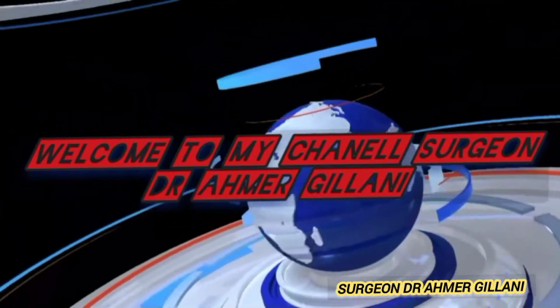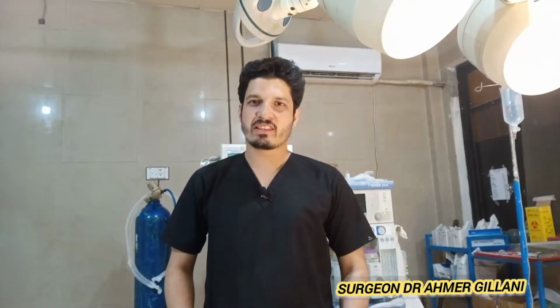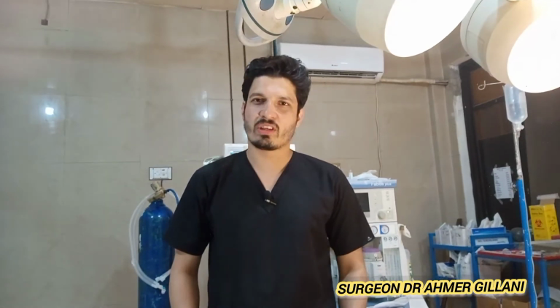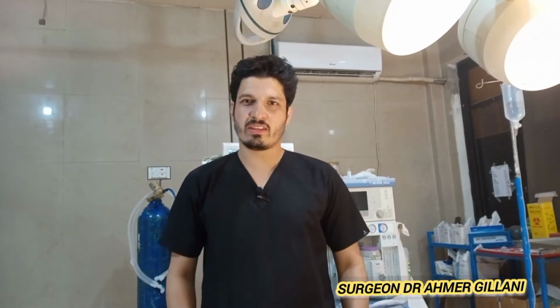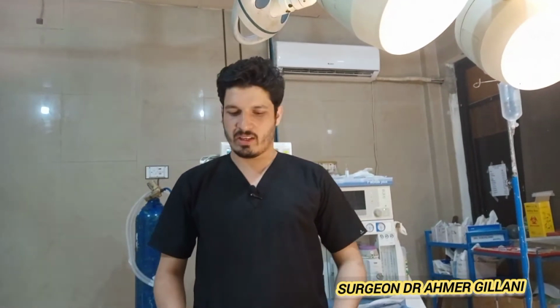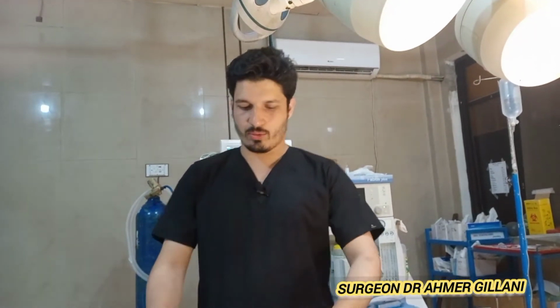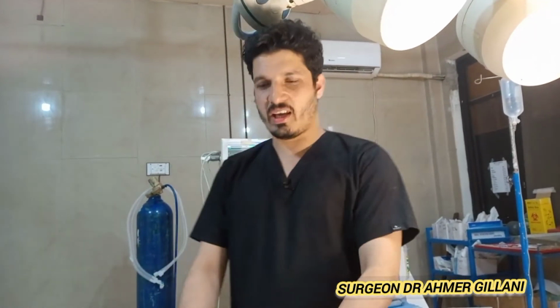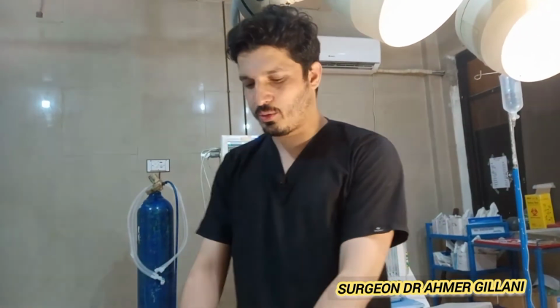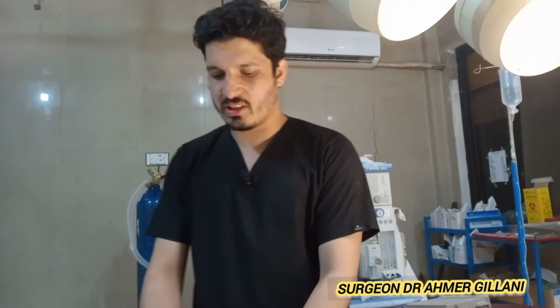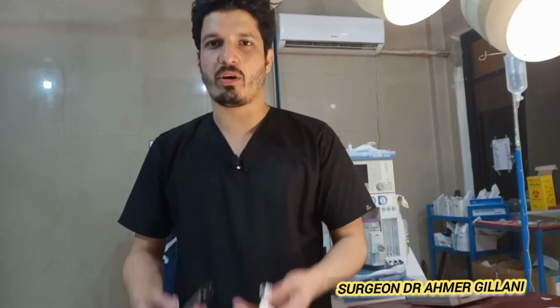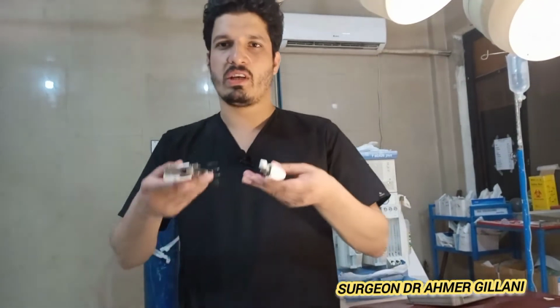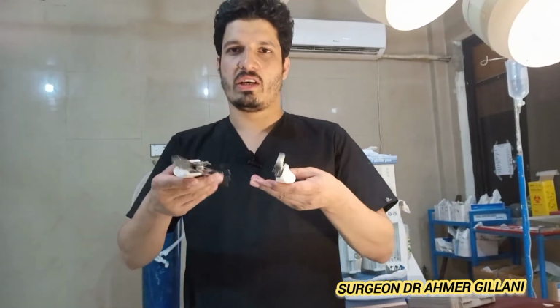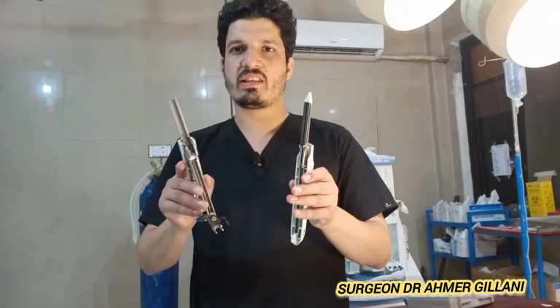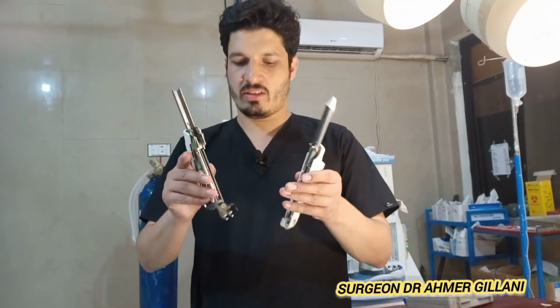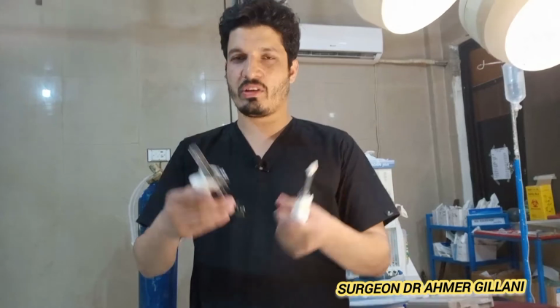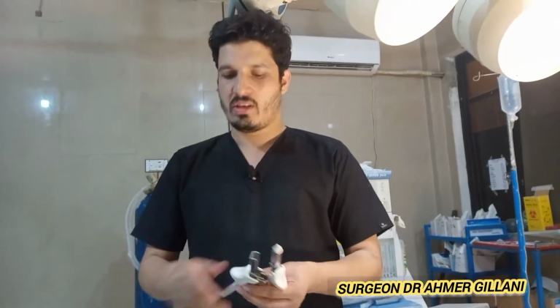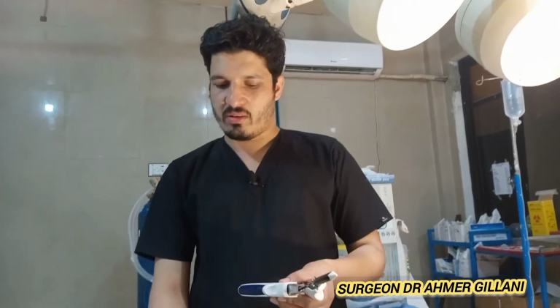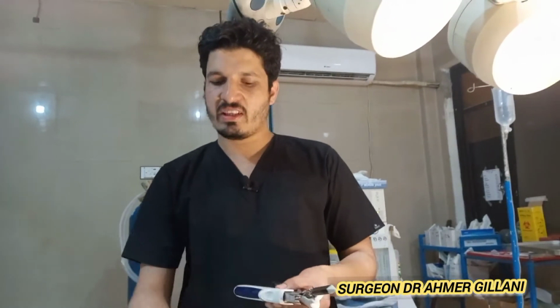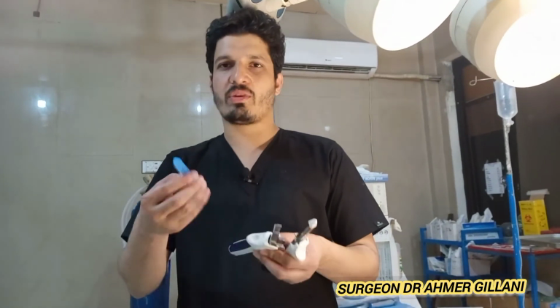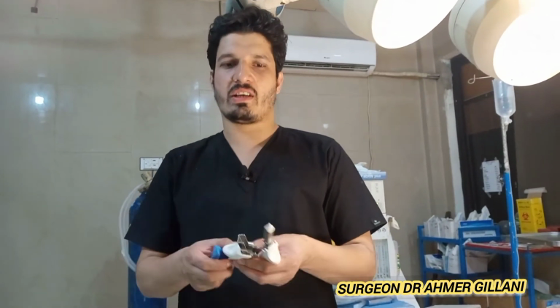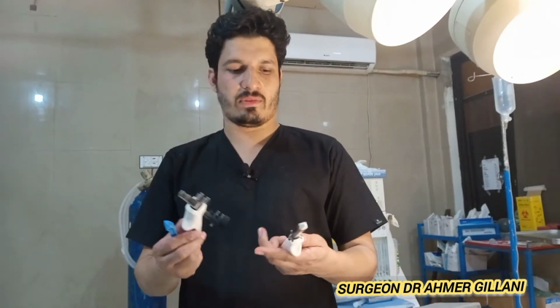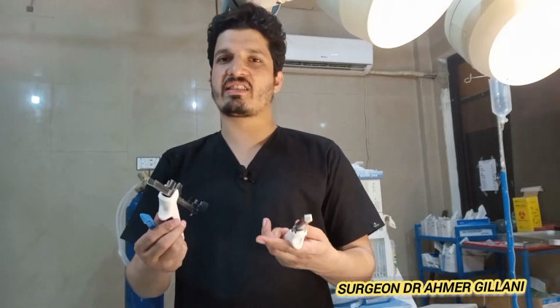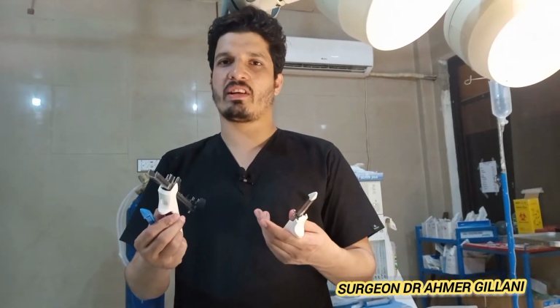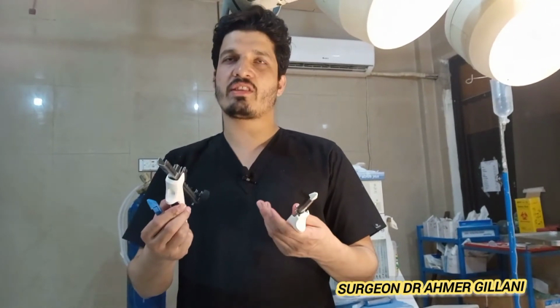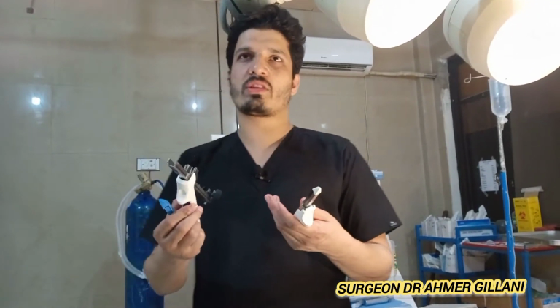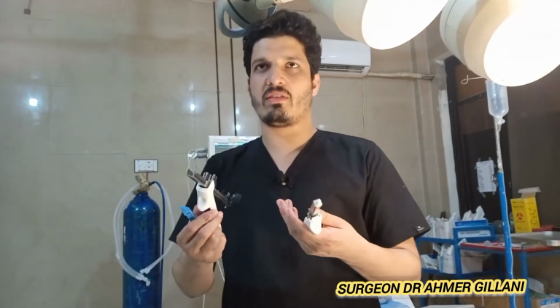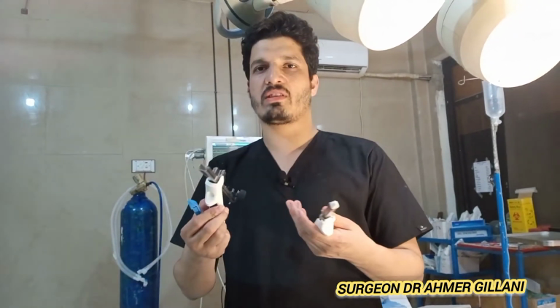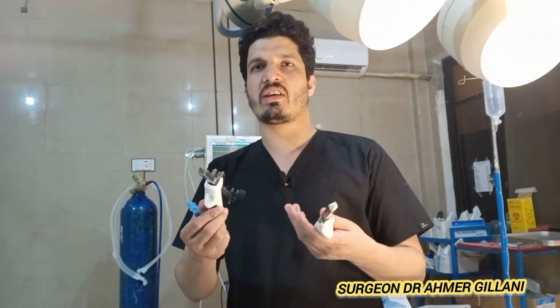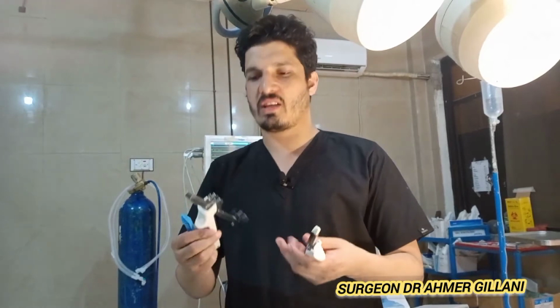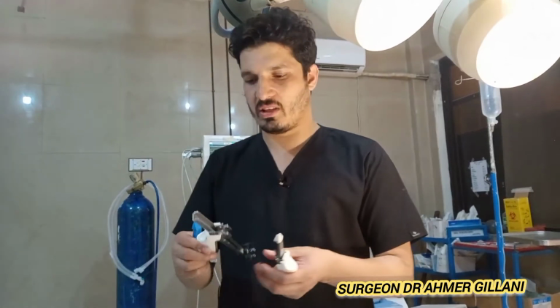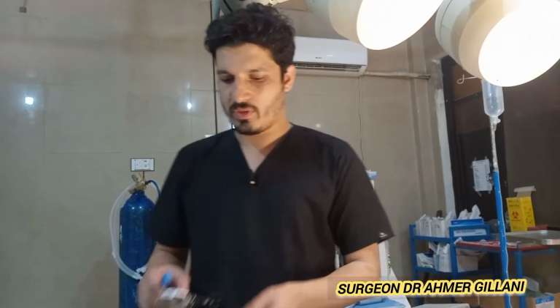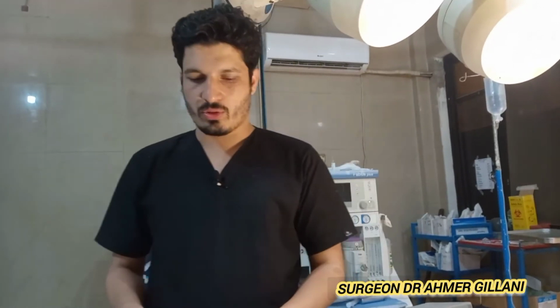Sergeant Dr. Emmerich Lani is here, and today I am here to demonstrate this instrument. It is known as the linear stapler and it is used in many surgeries of the intestine.